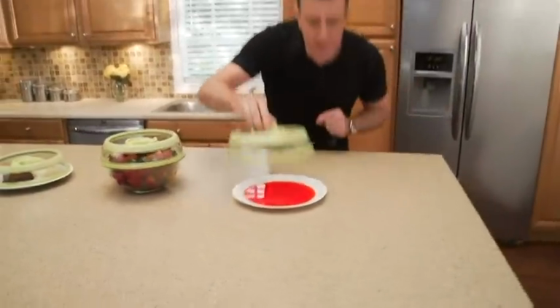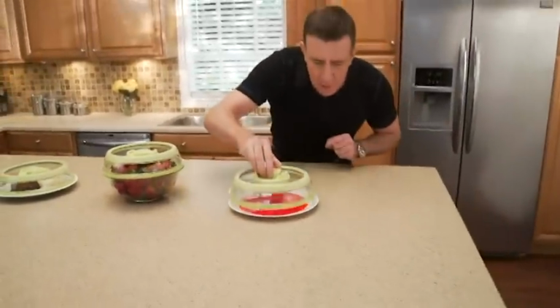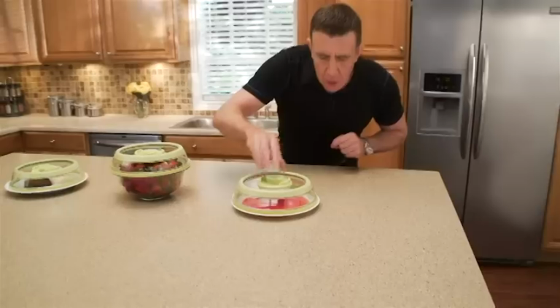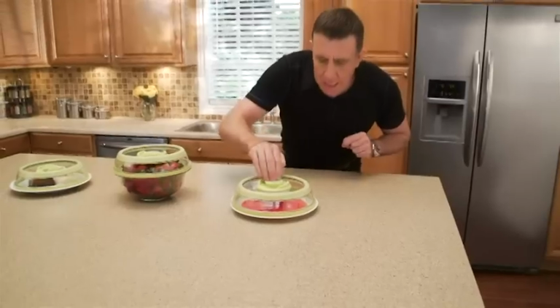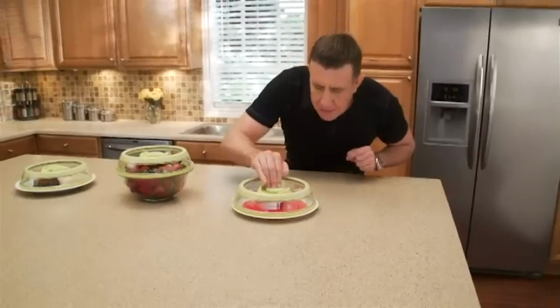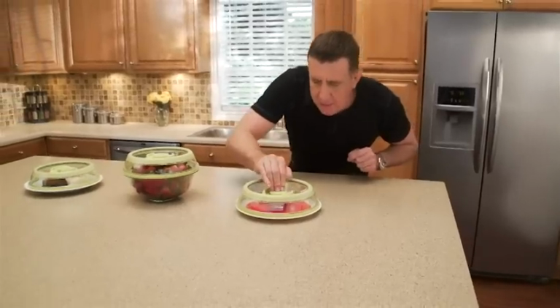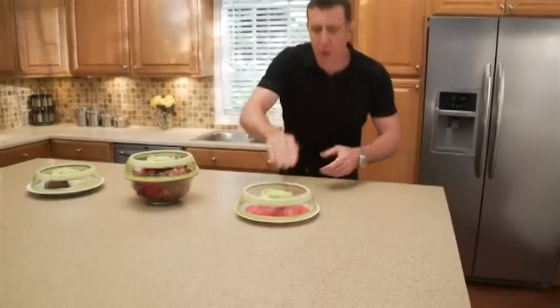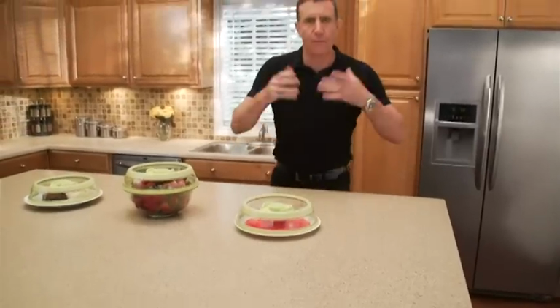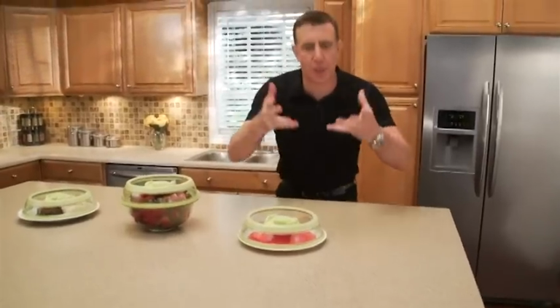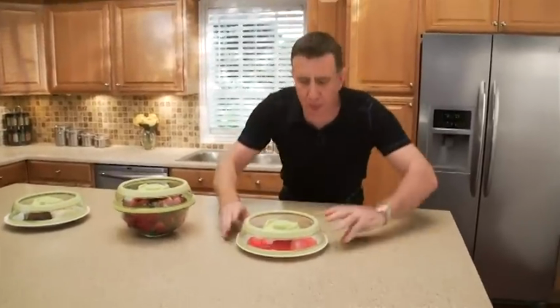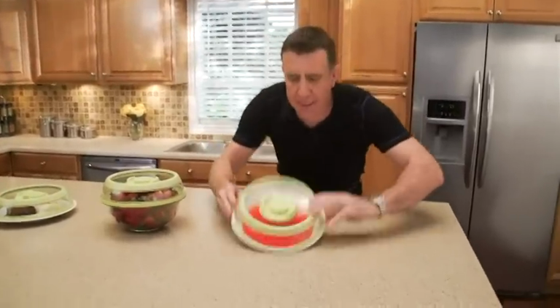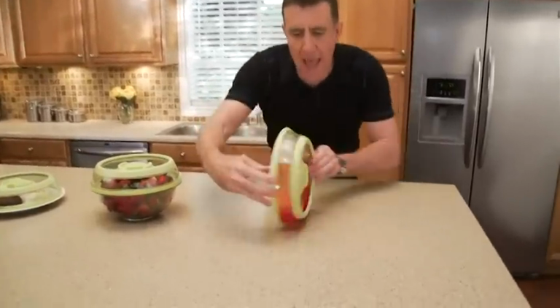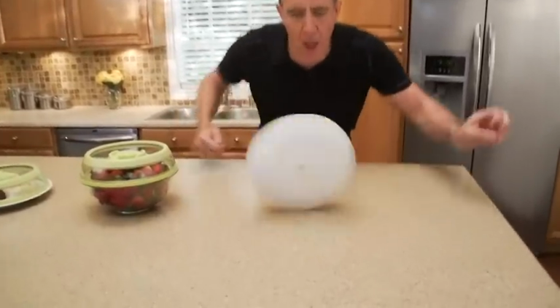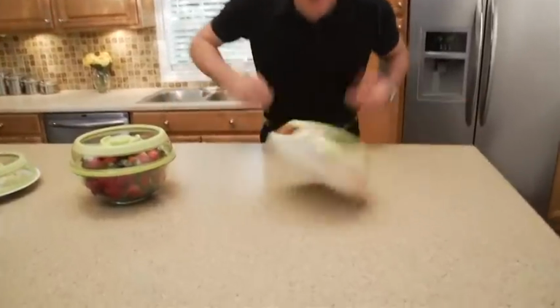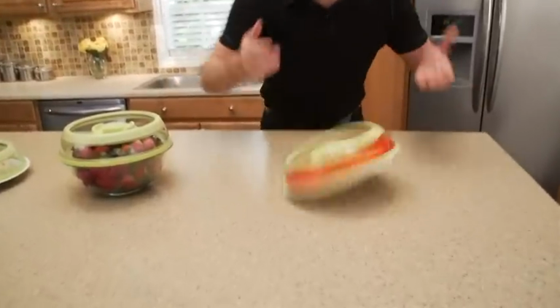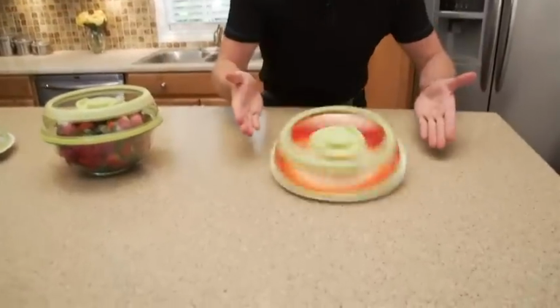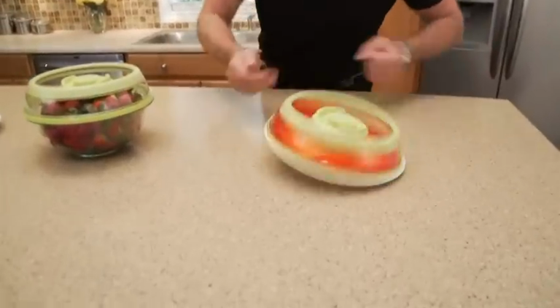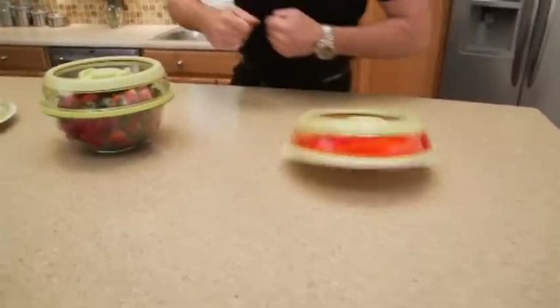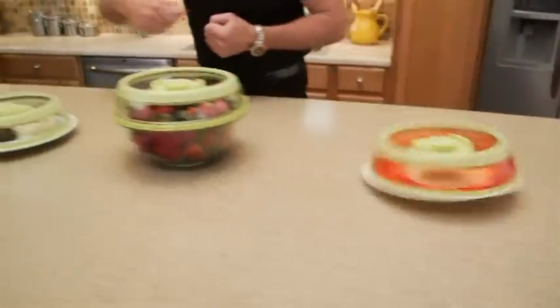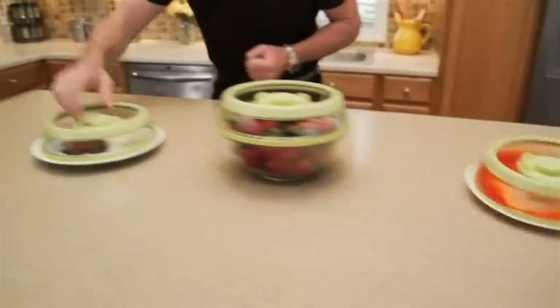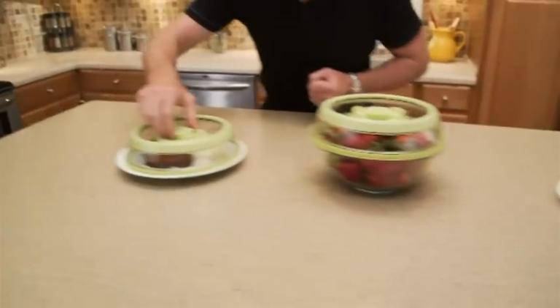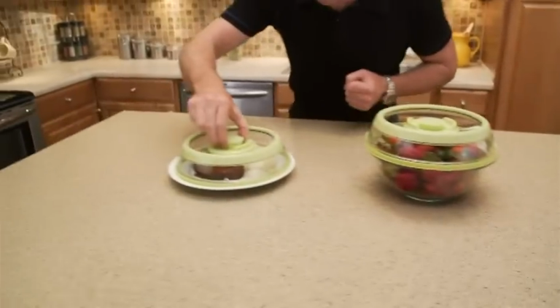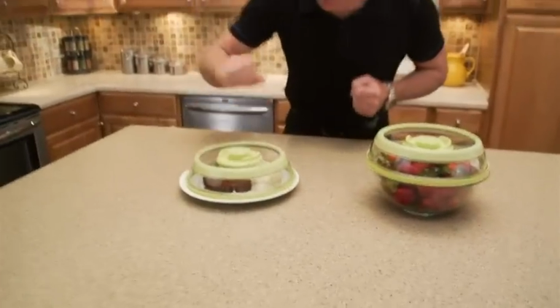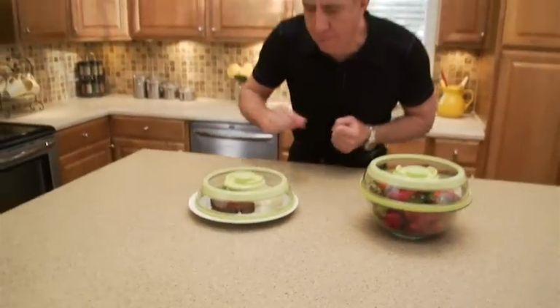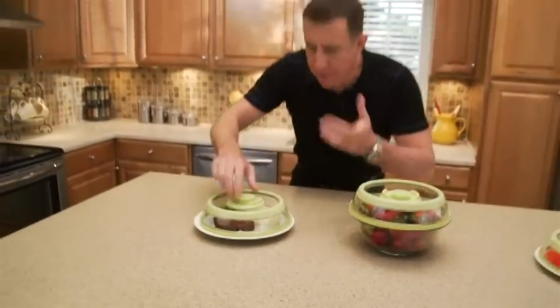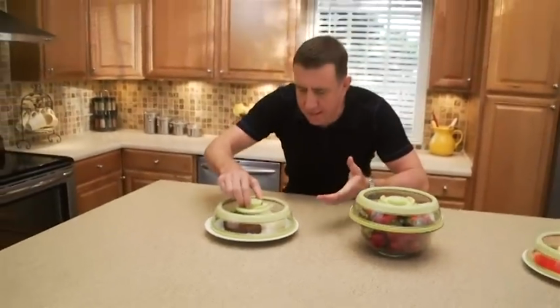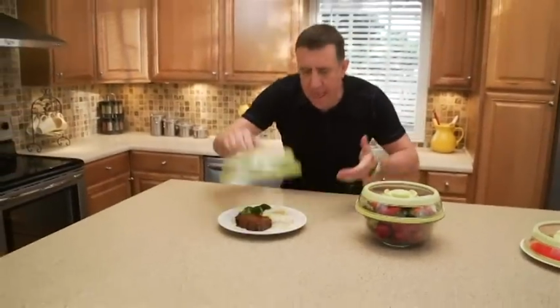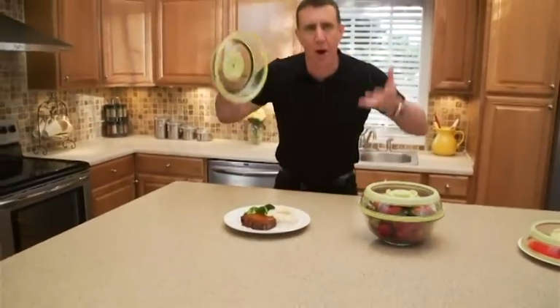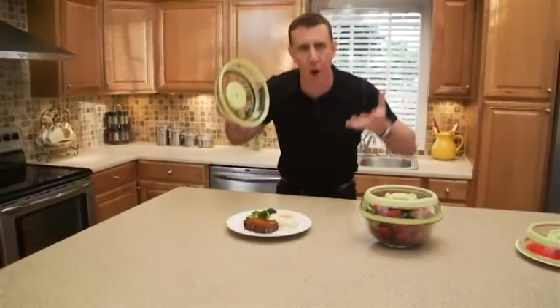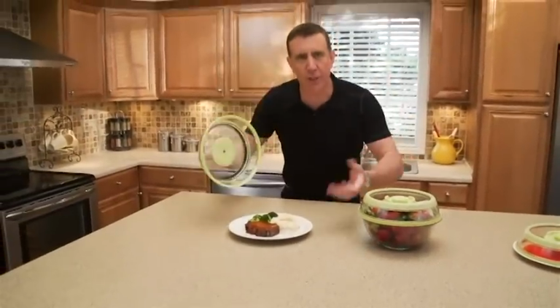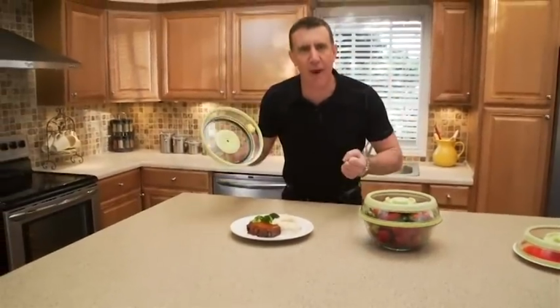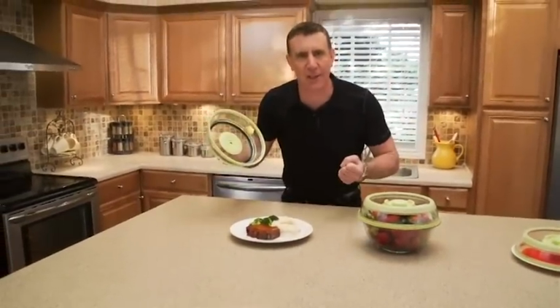Listen, you get an airtight seal with just a press and look, no mess. Ready to eat? Just pop the top. That's the sound of ultimate freshness.